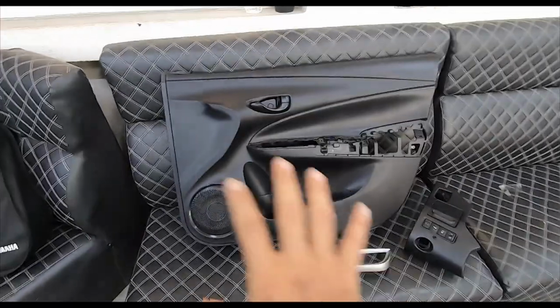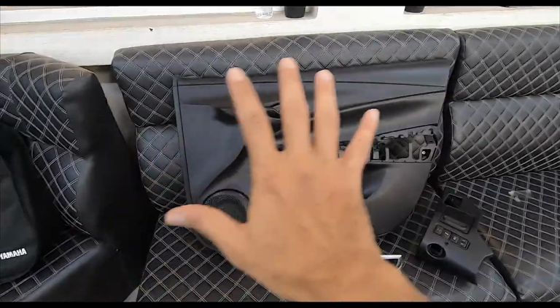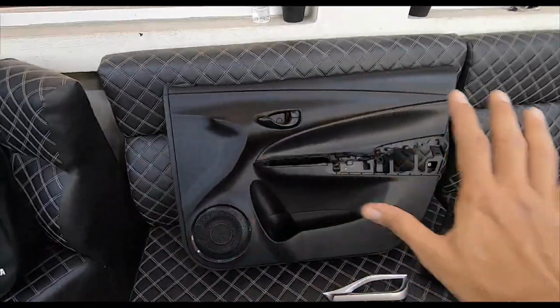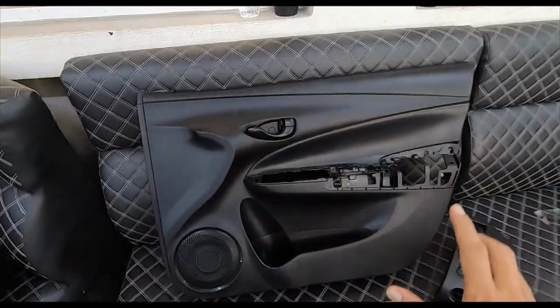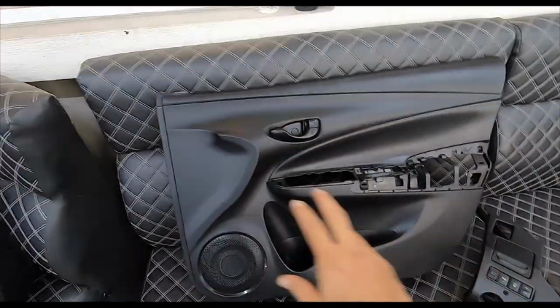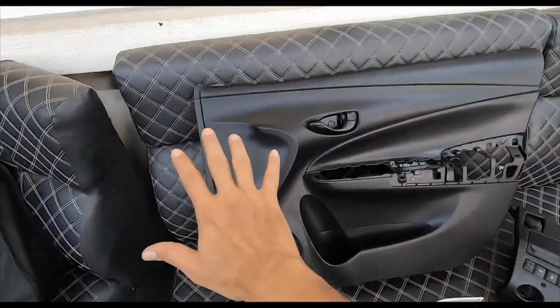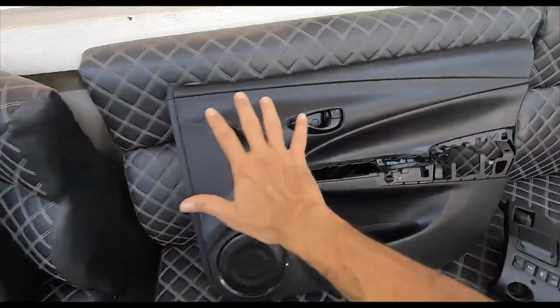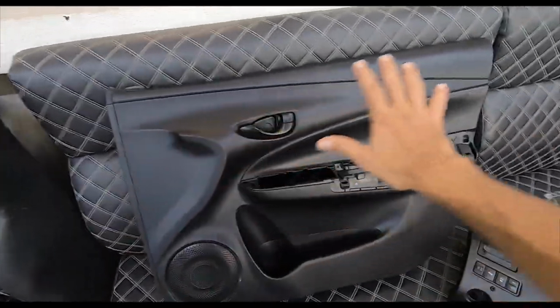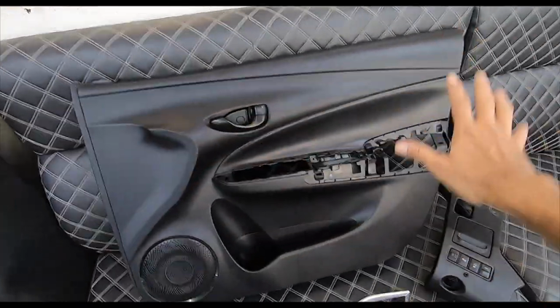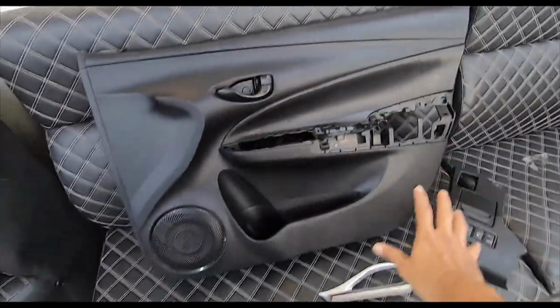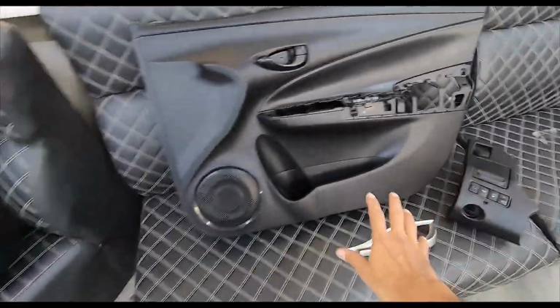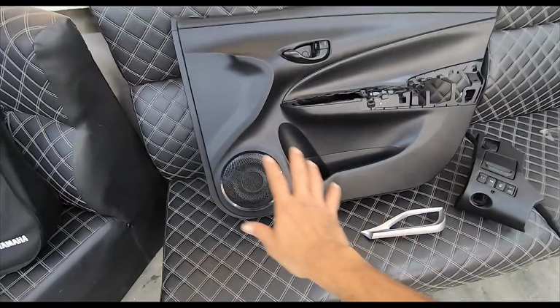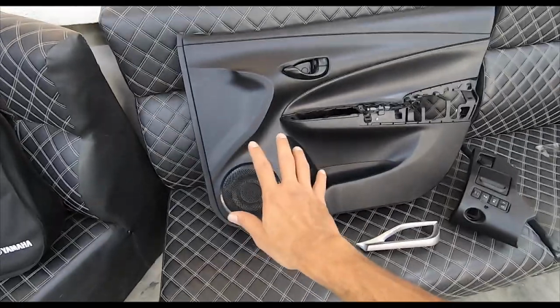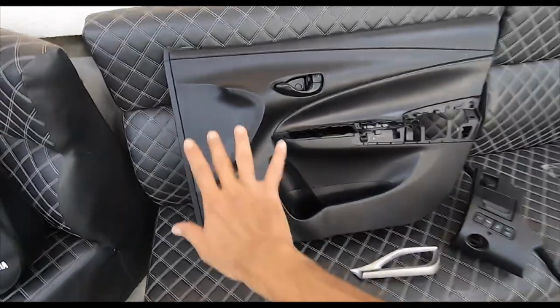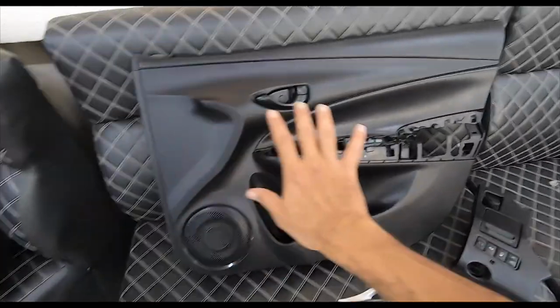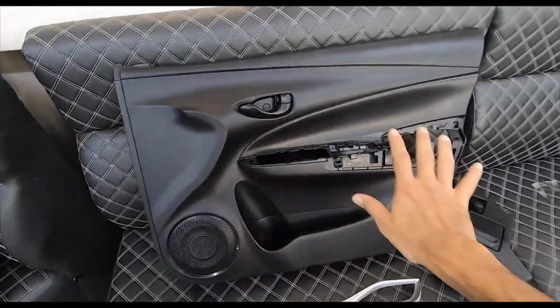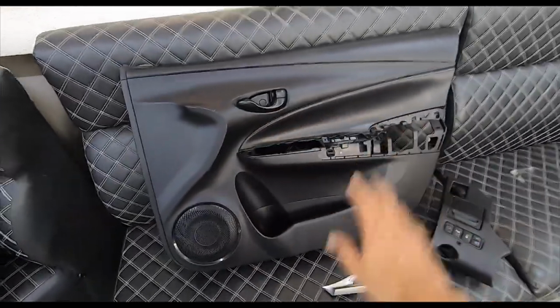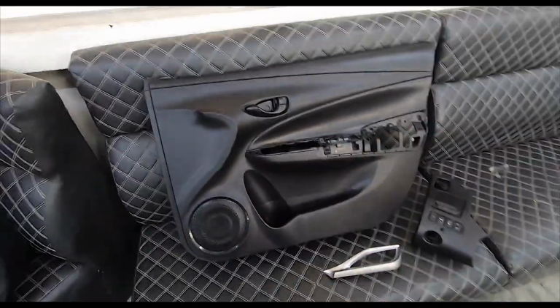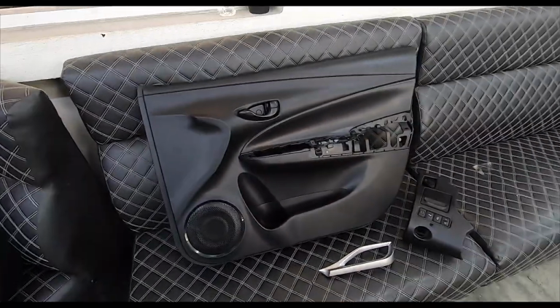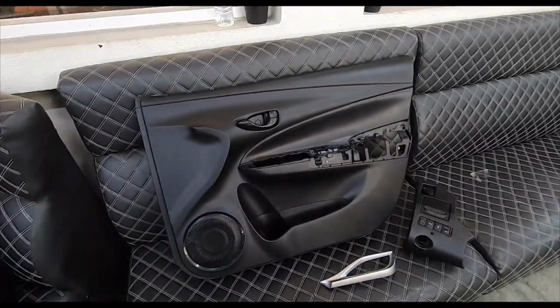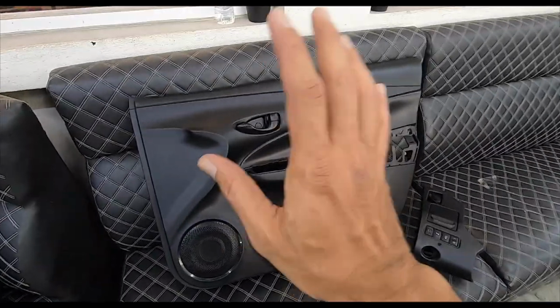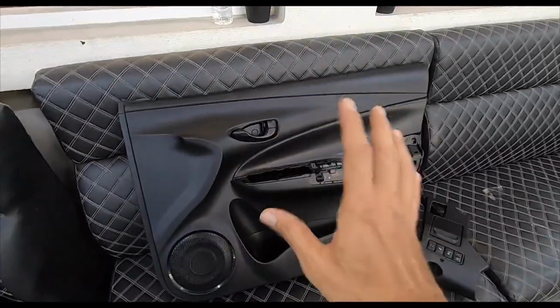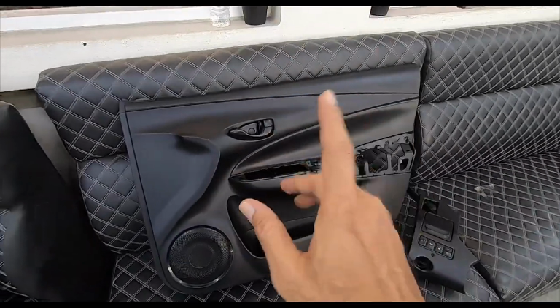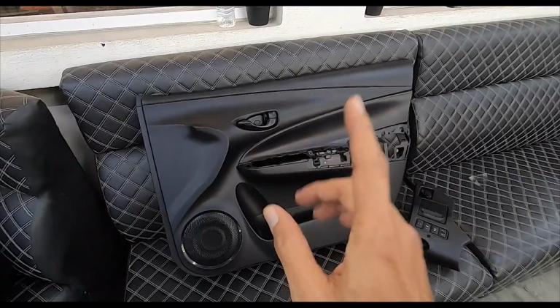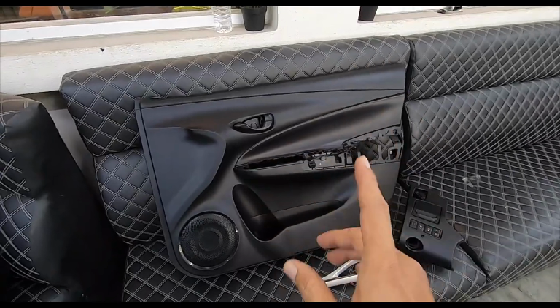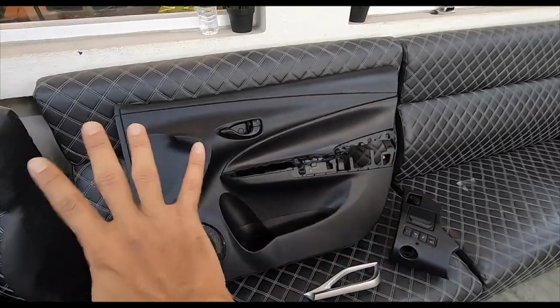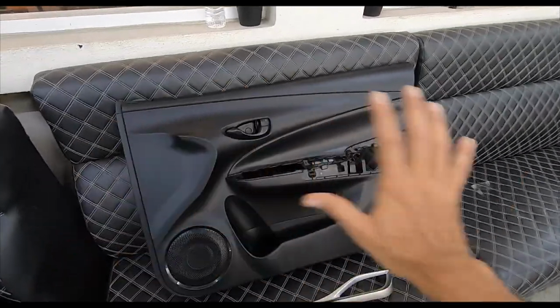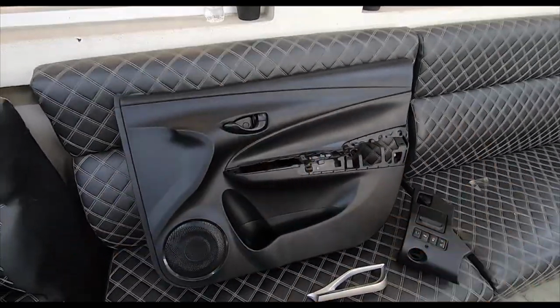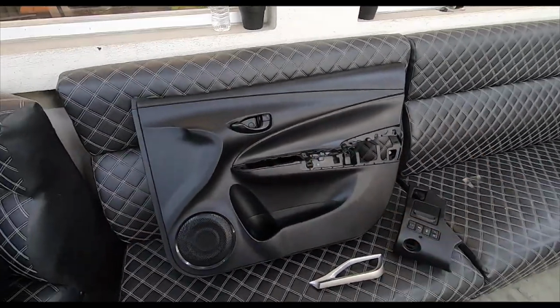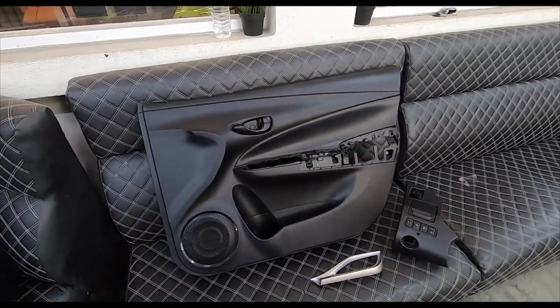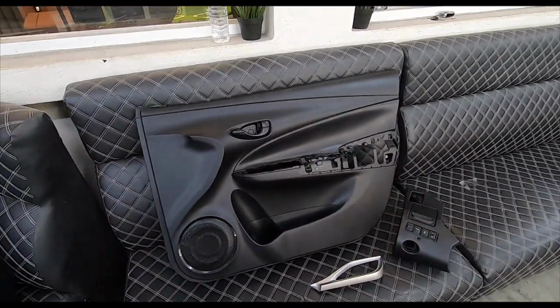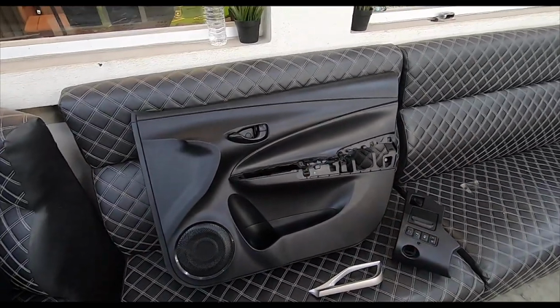Check this out — this is a door card from another car that has been refurbished. And it's not wrapped; this is going to be a spray. Very interesting.